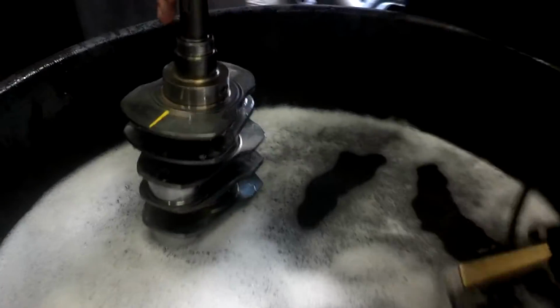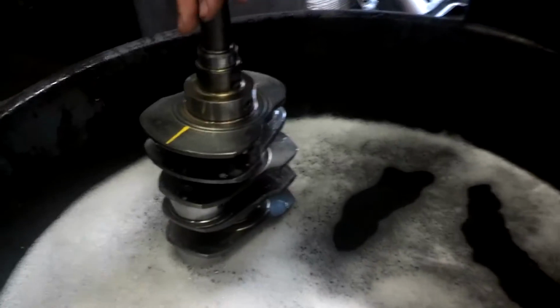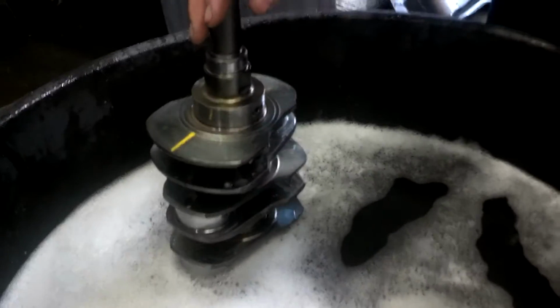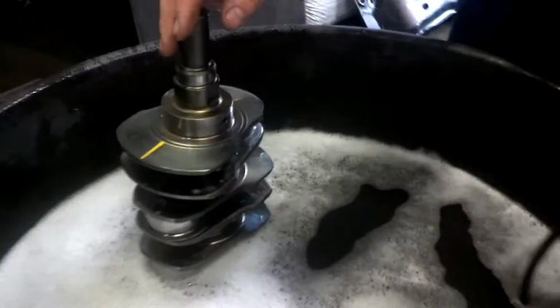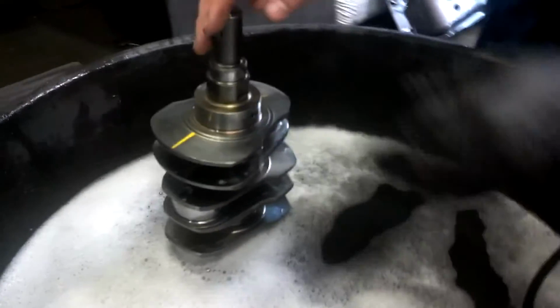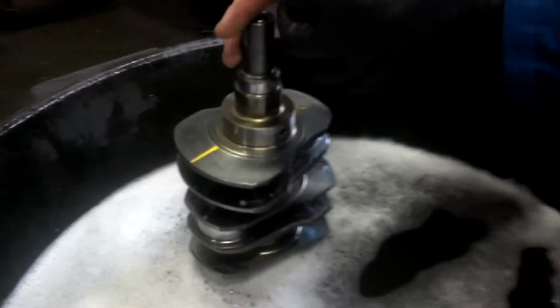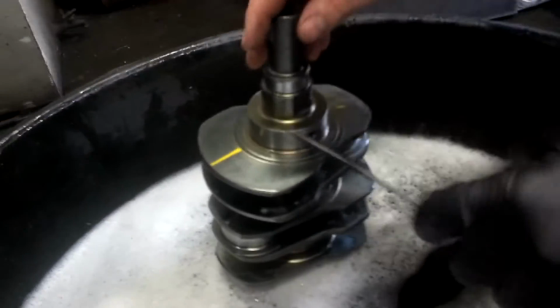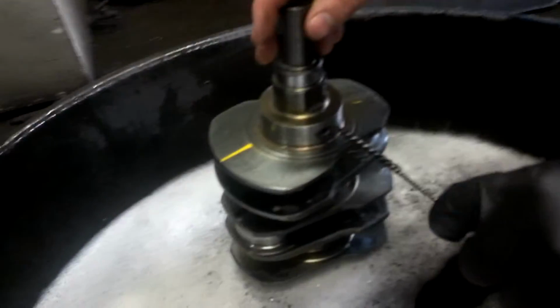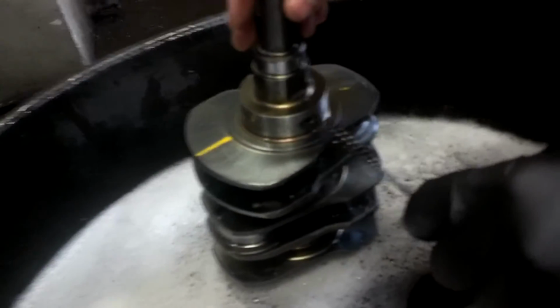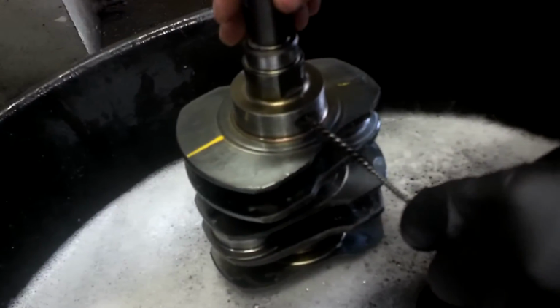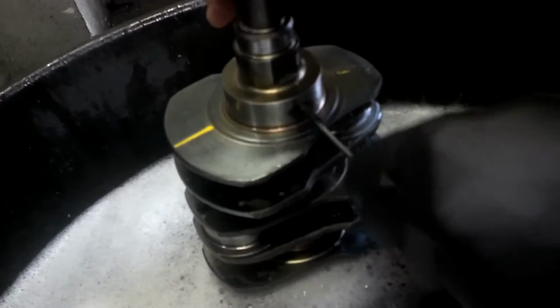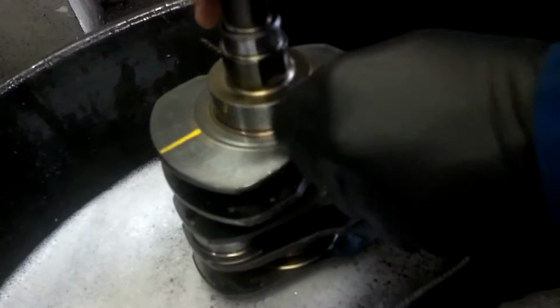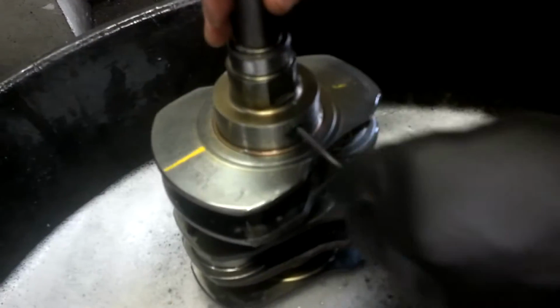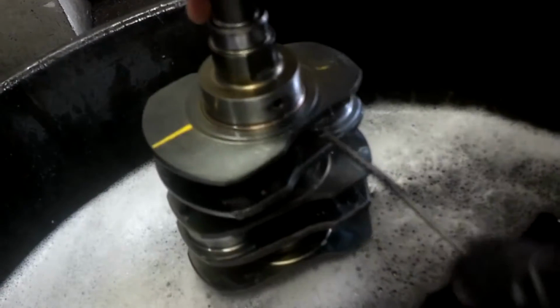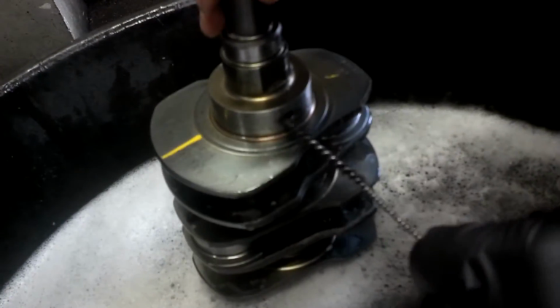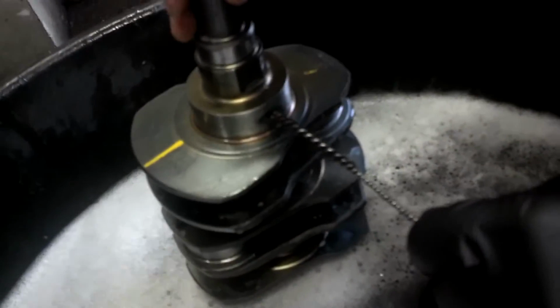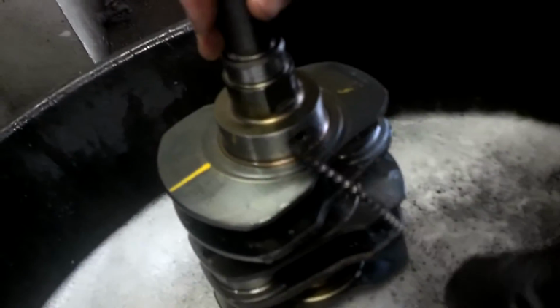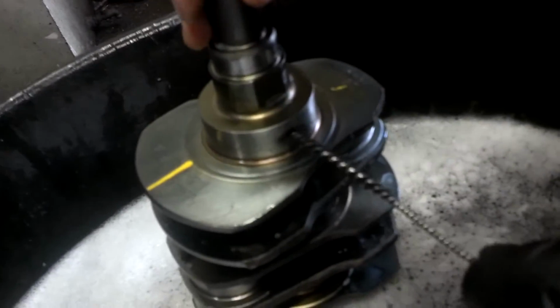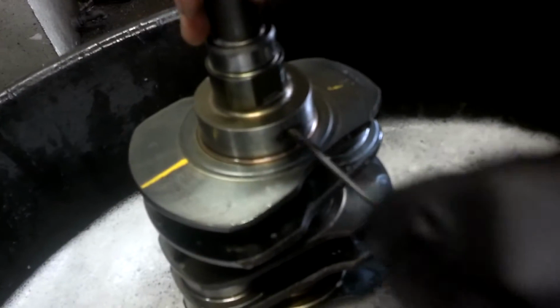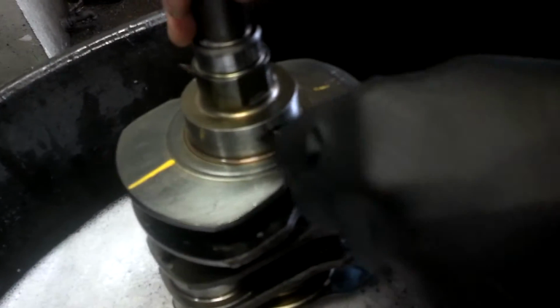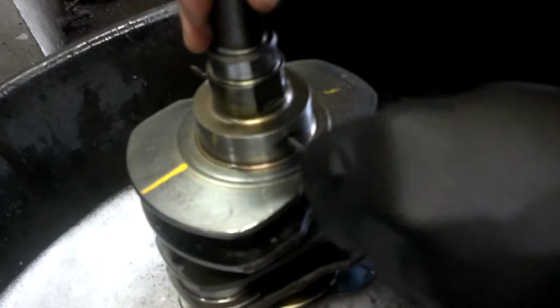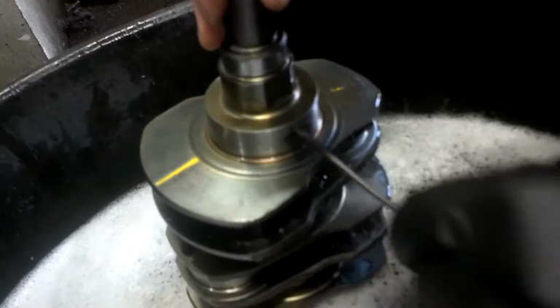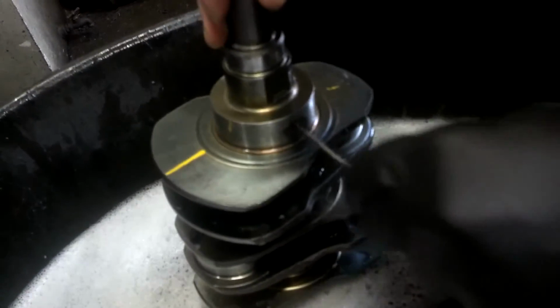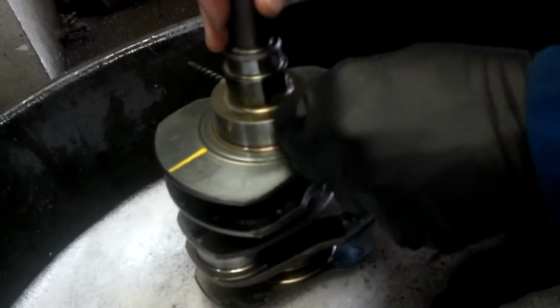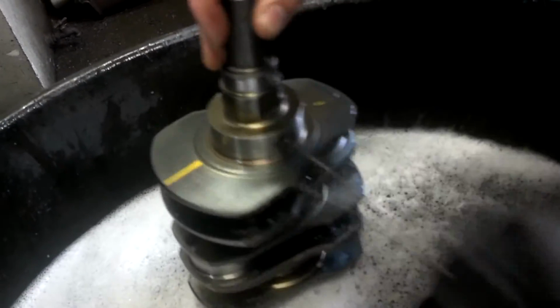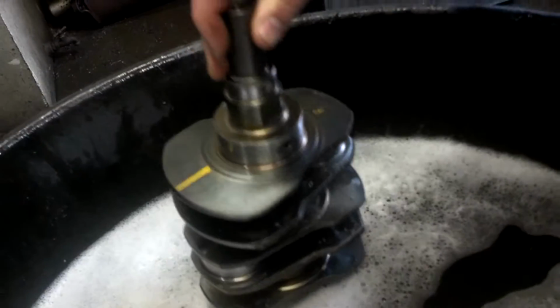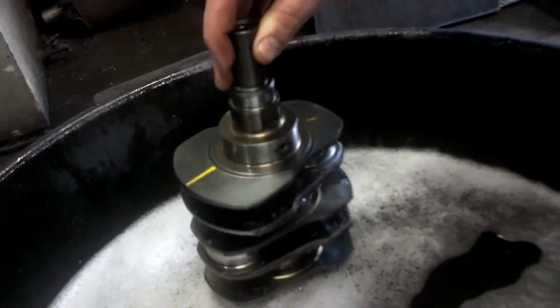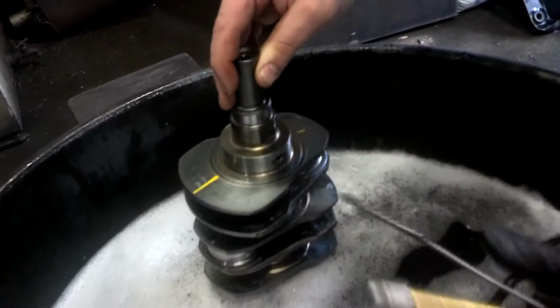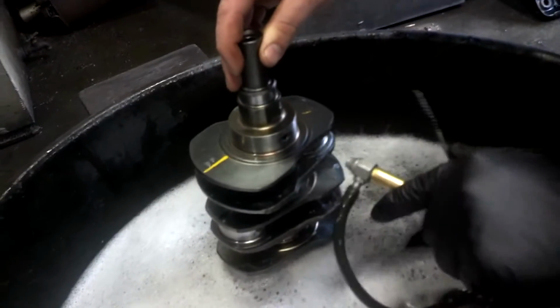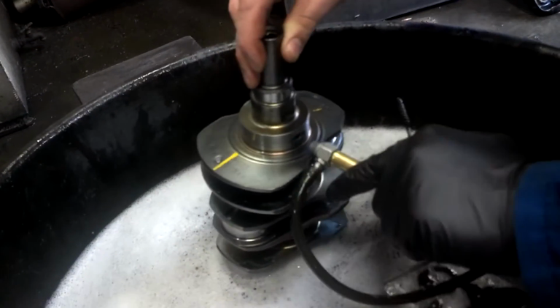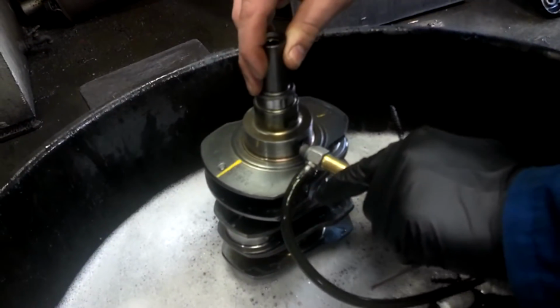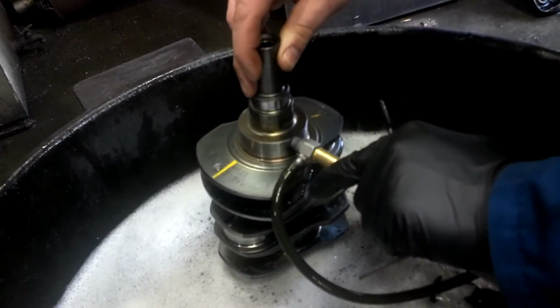Make sure that you clean the oil galleries in the crankshaft and in the connecting rods as well. Run a rifle brush through them, blow water through them, and do that several times just to make sure all the dirt is out of them.